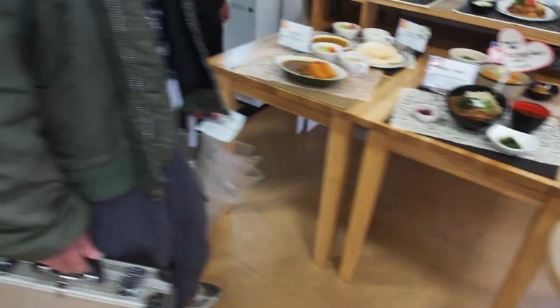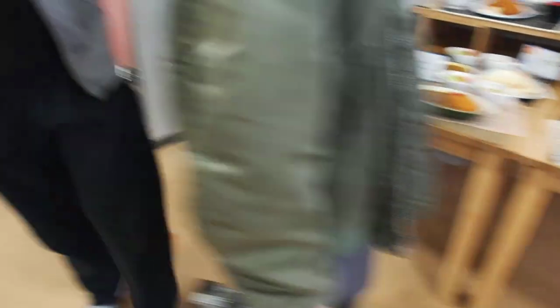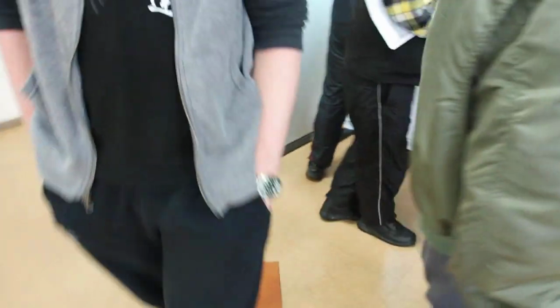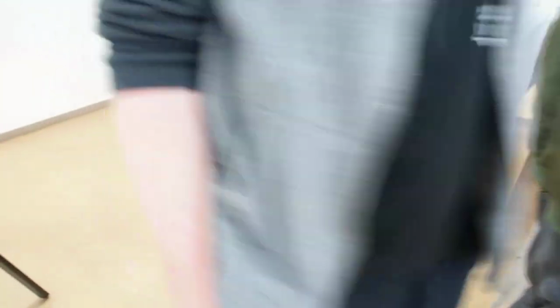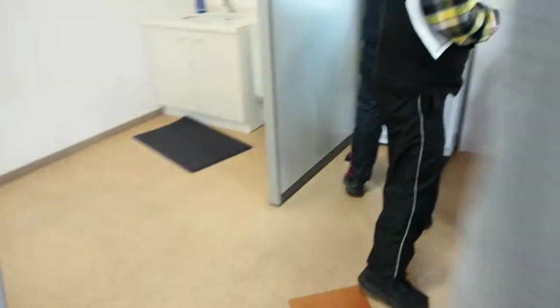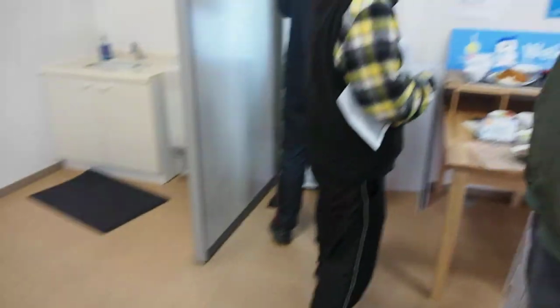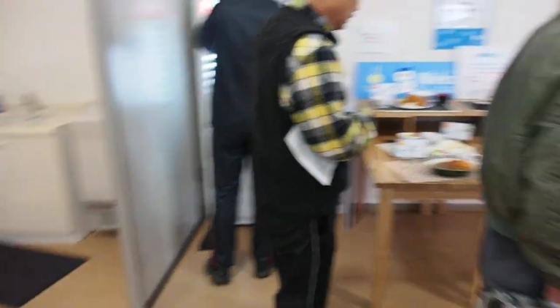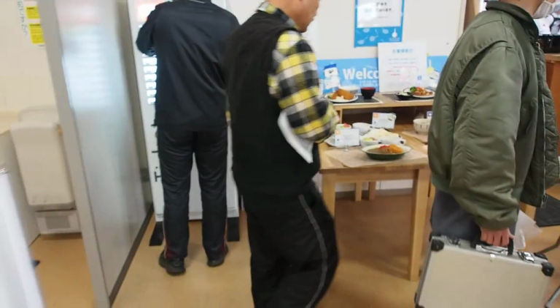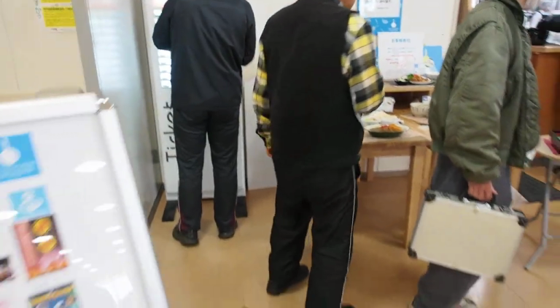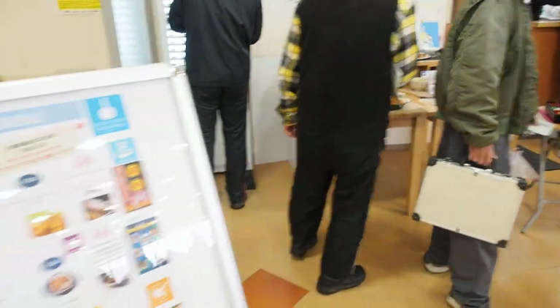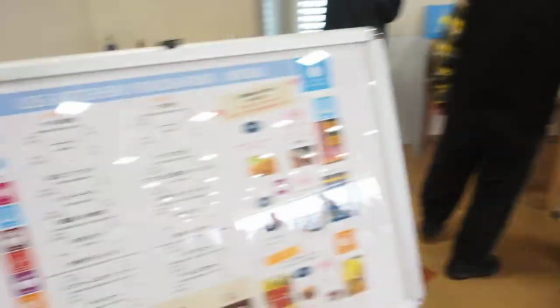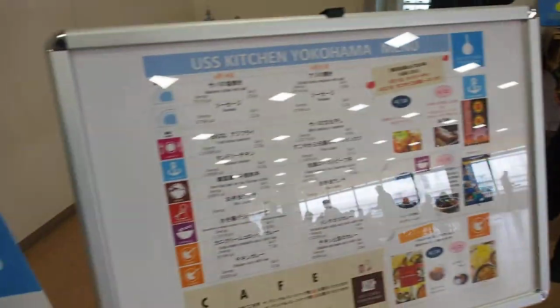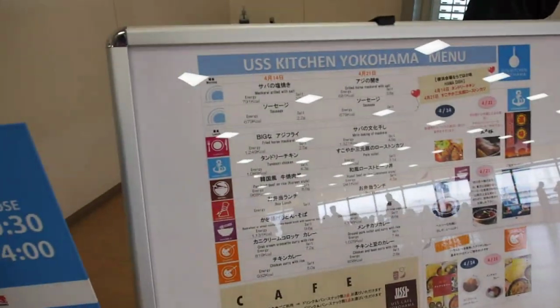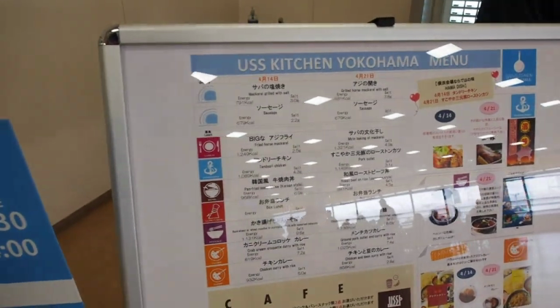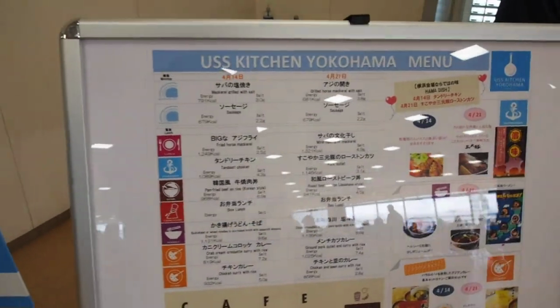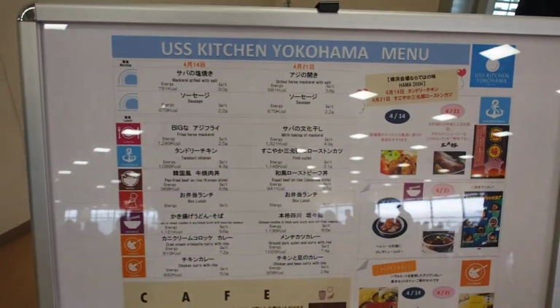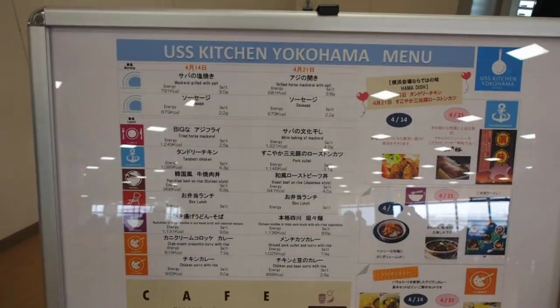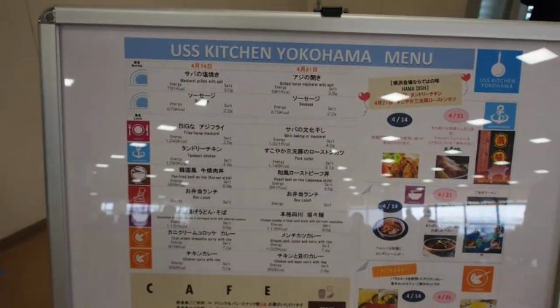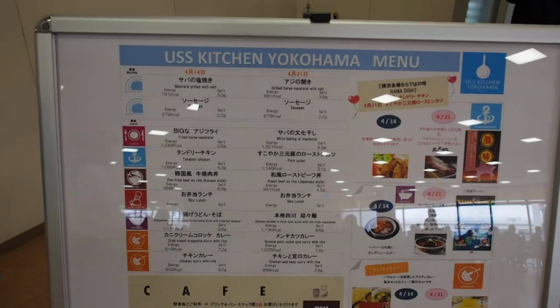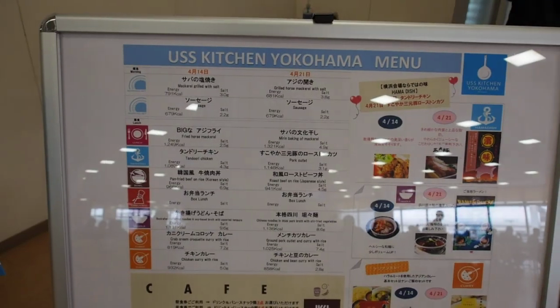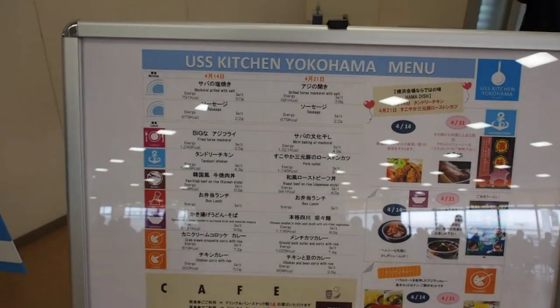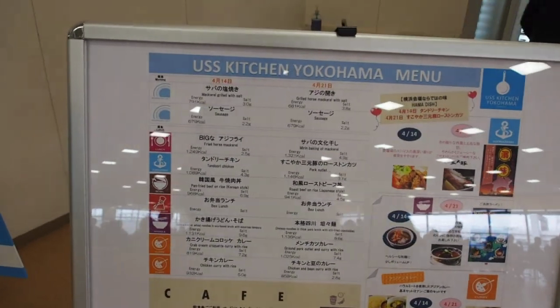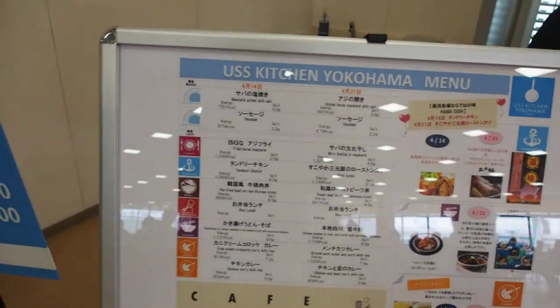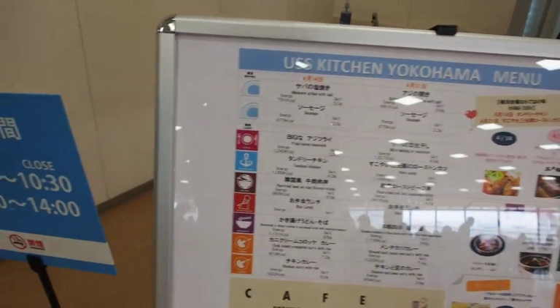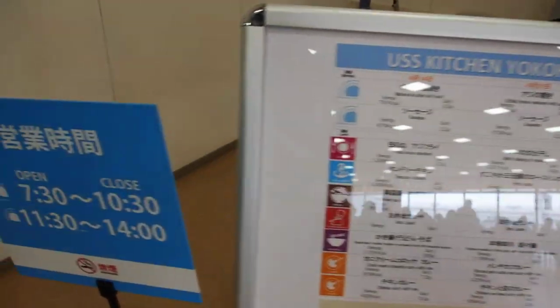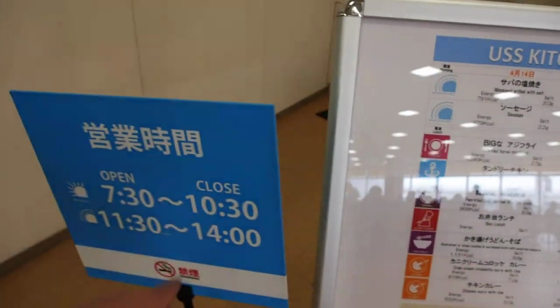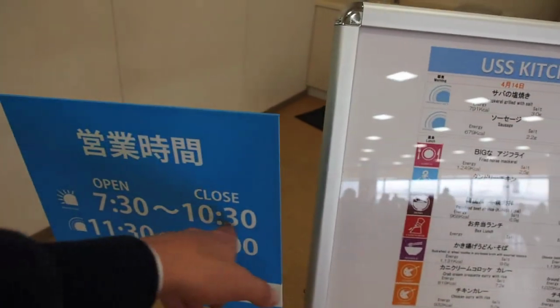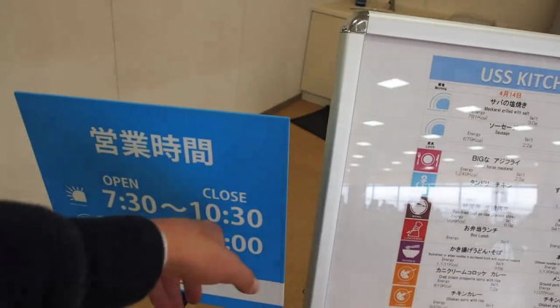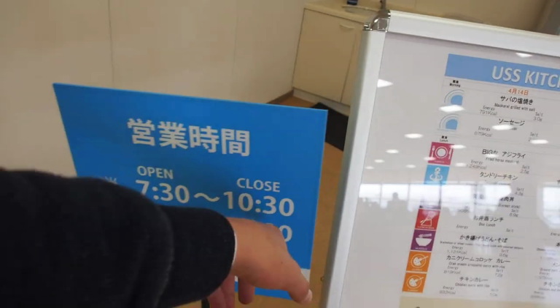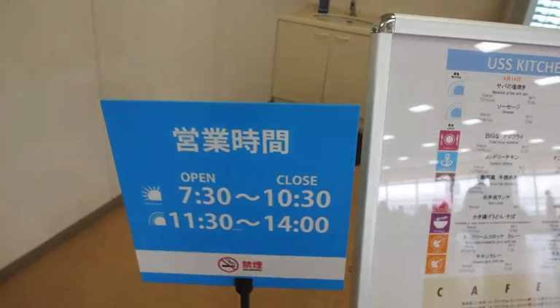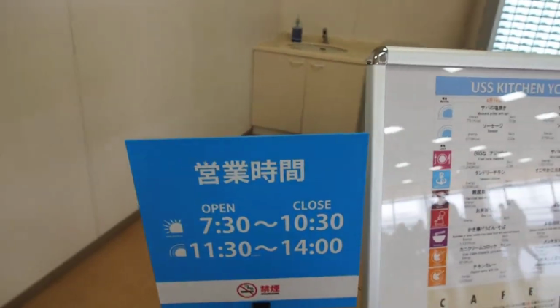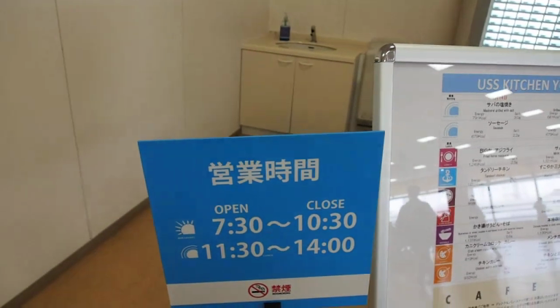You can pick the lunch — lunch is about 500 yen. They show you all of the calorie information too, which is kind of interesting. And it's open until 10:30 at night, because that's I guess when the auction is done.